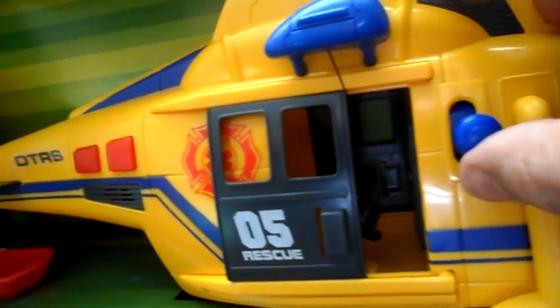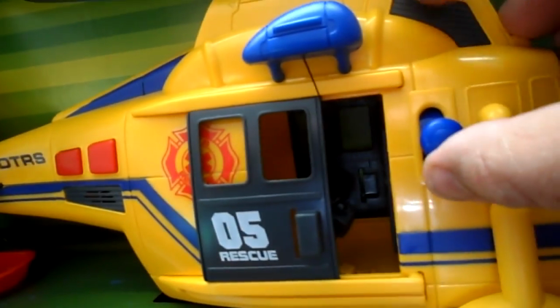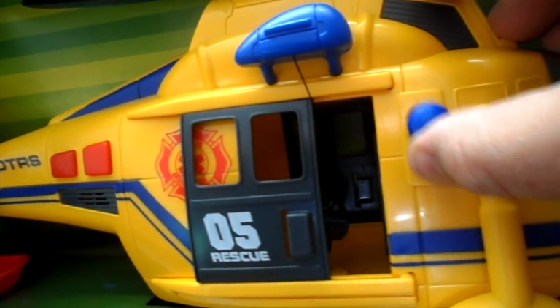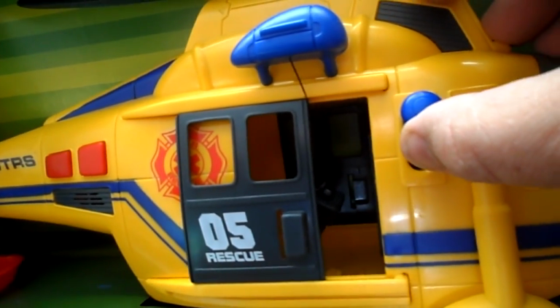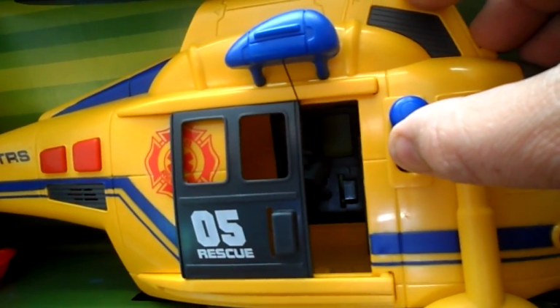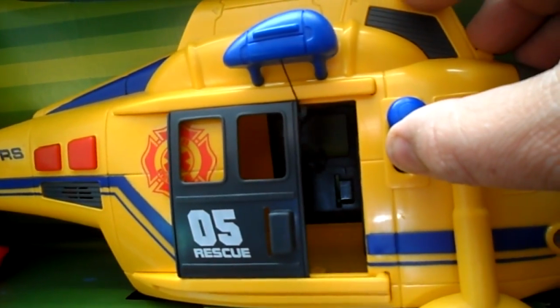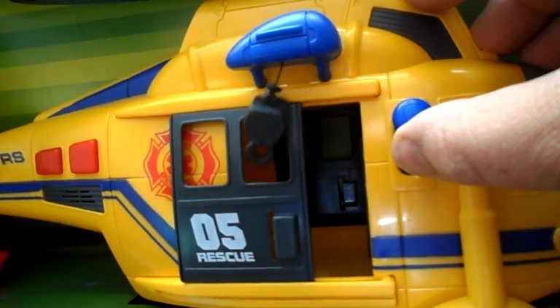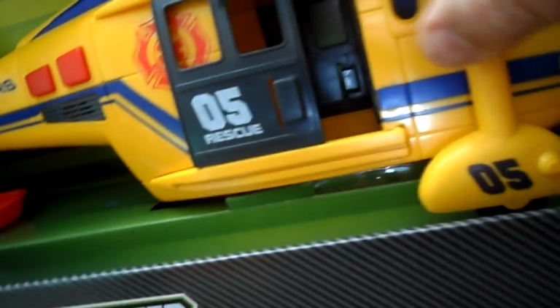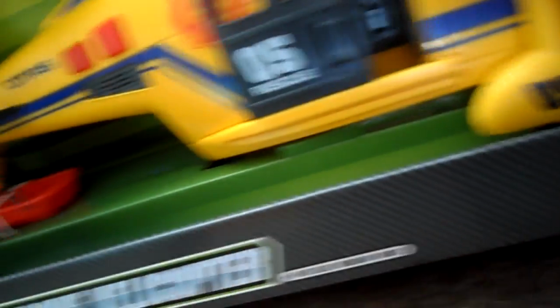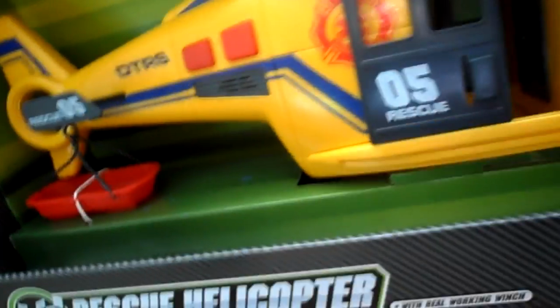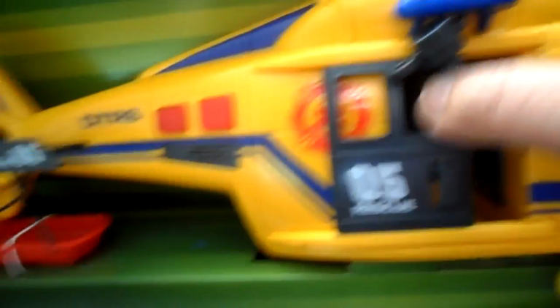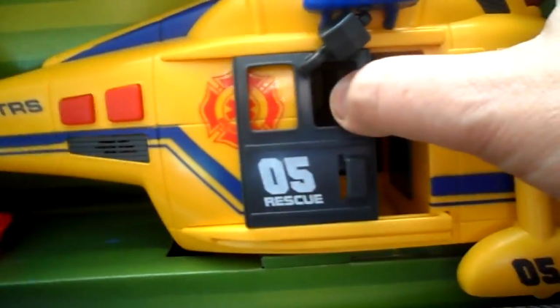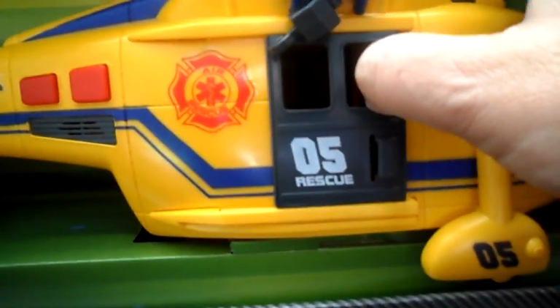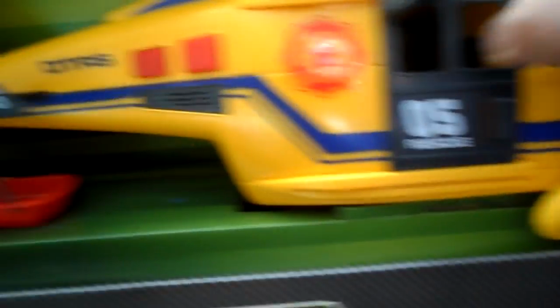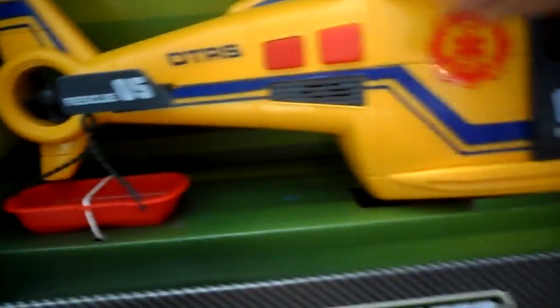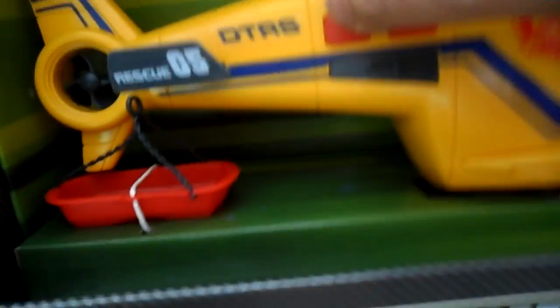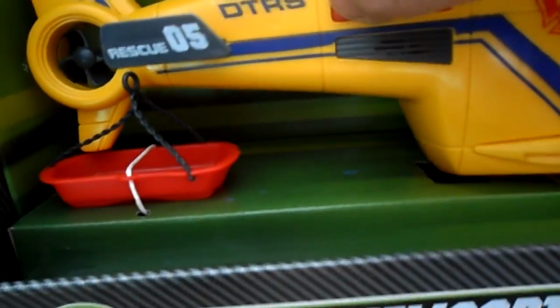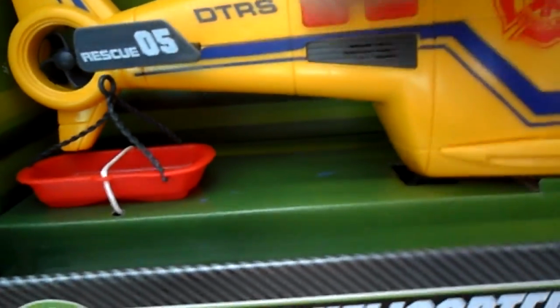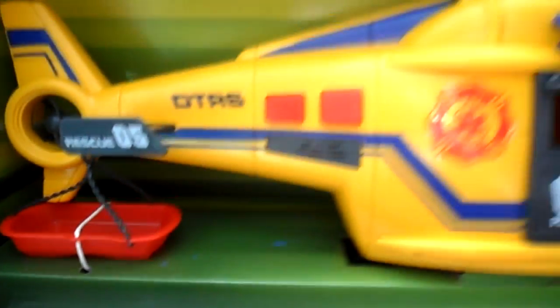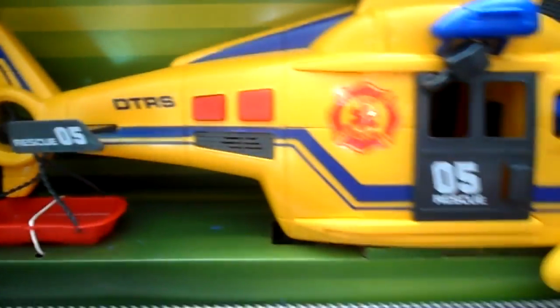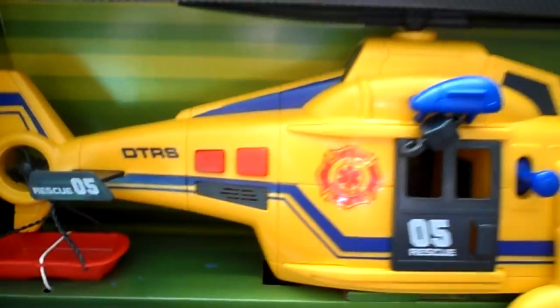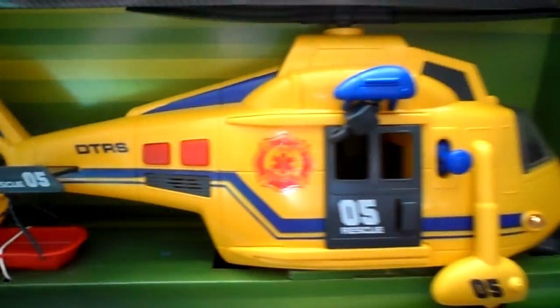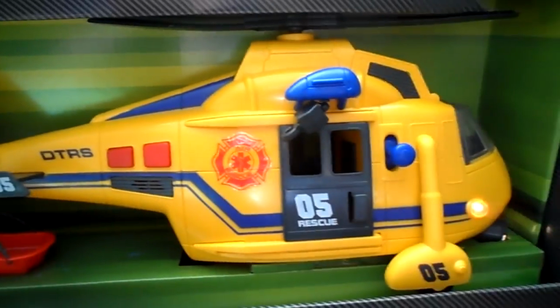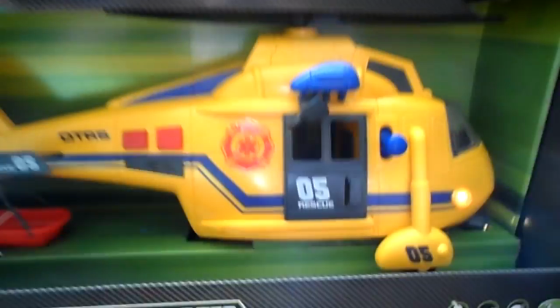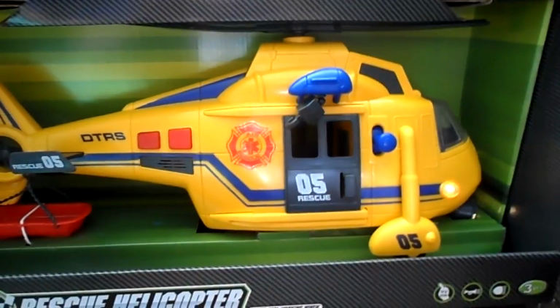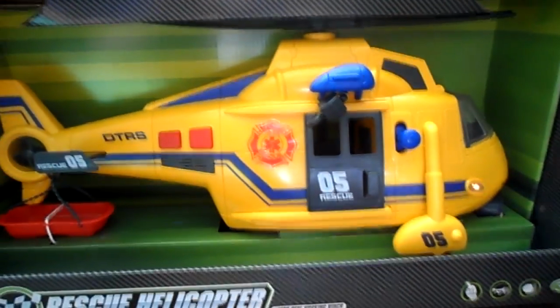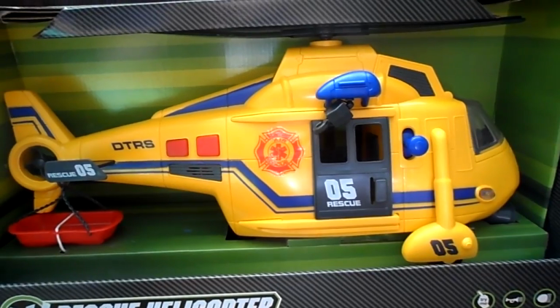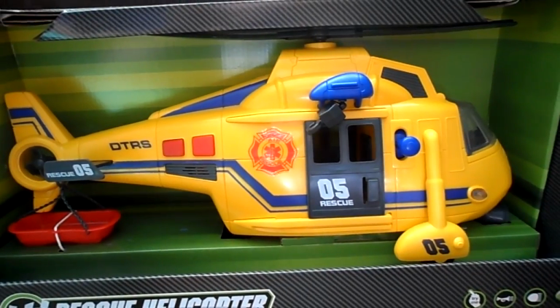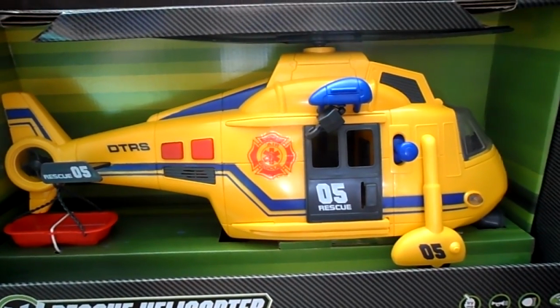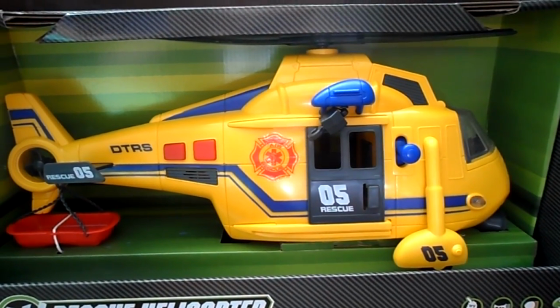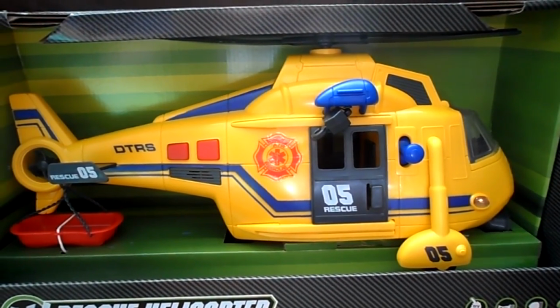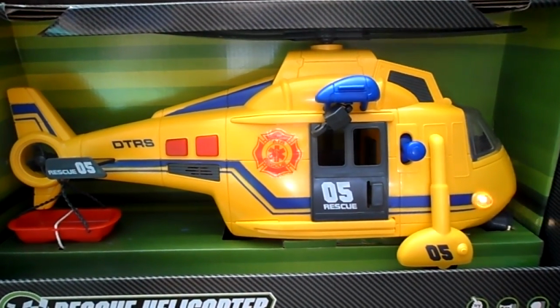It has a motorised winch. So if it's out of its box, this will be motorised.